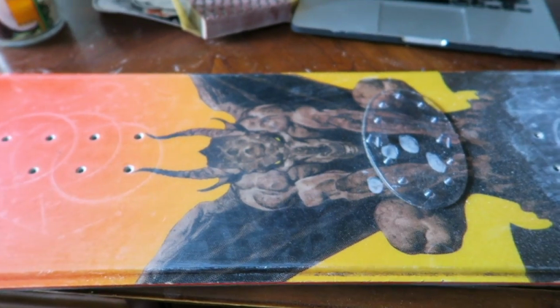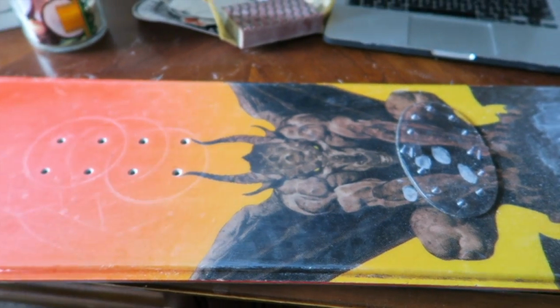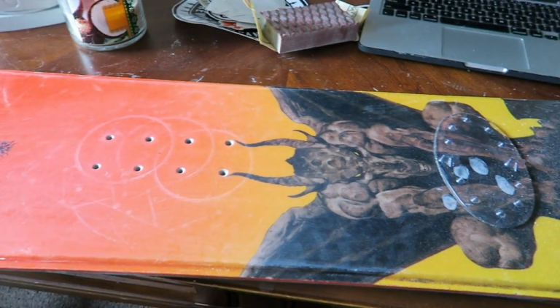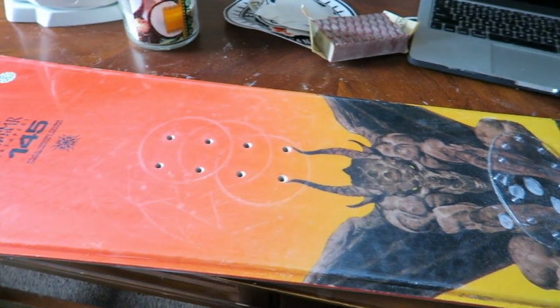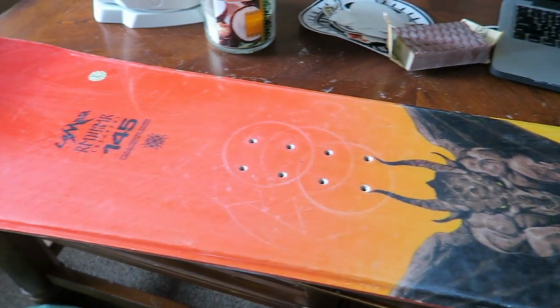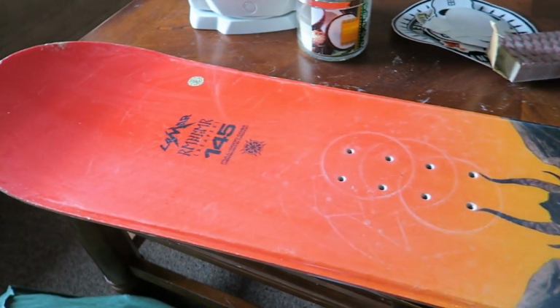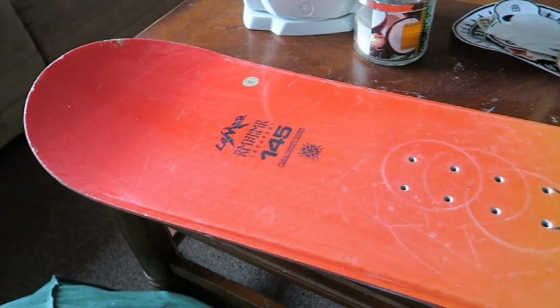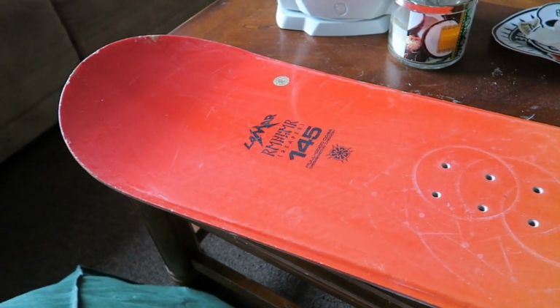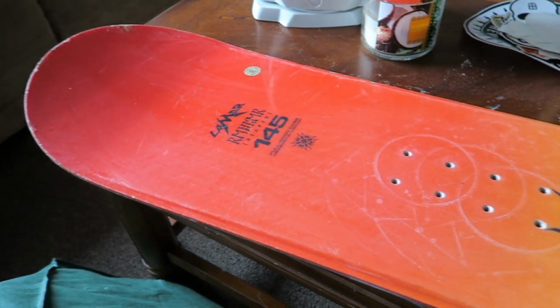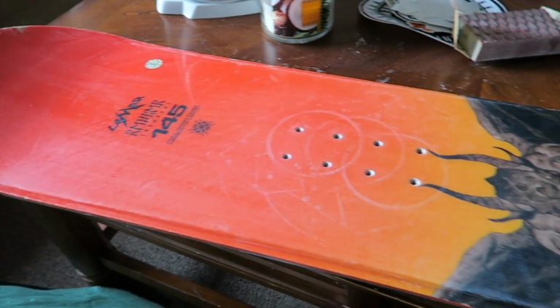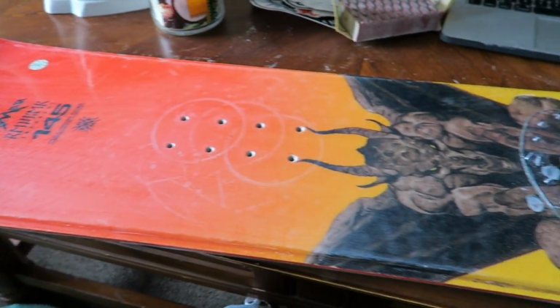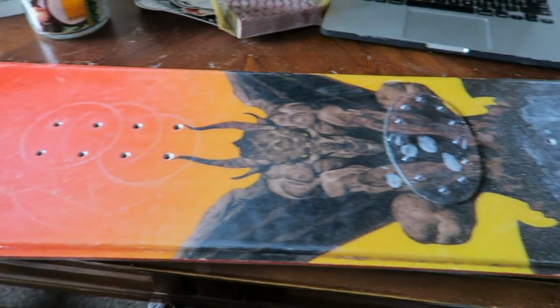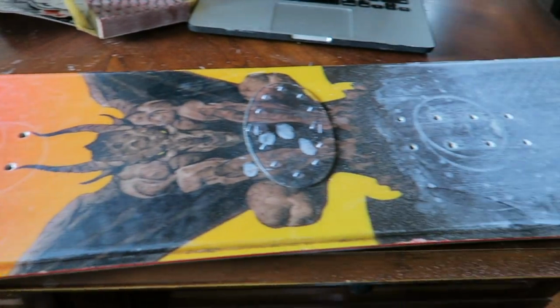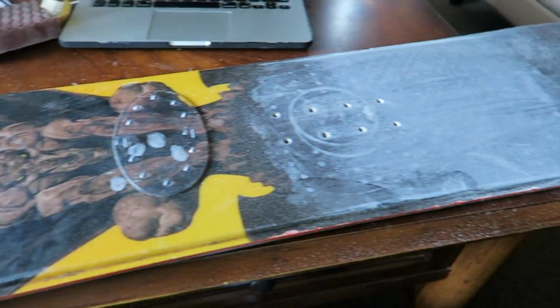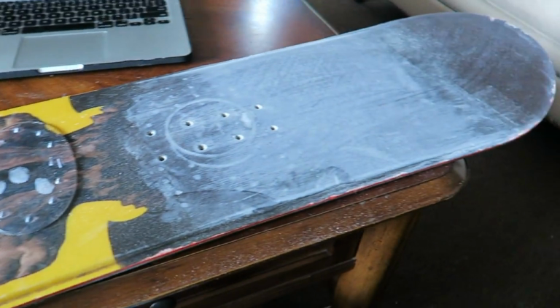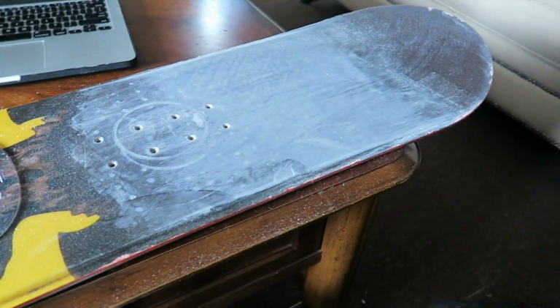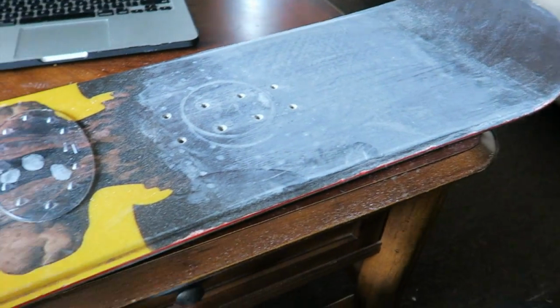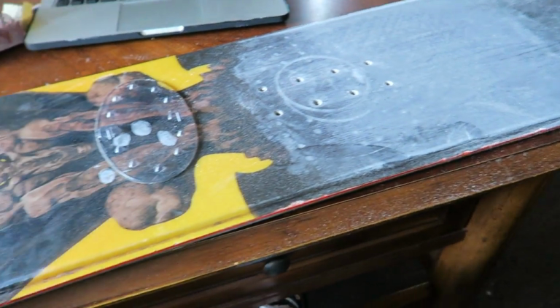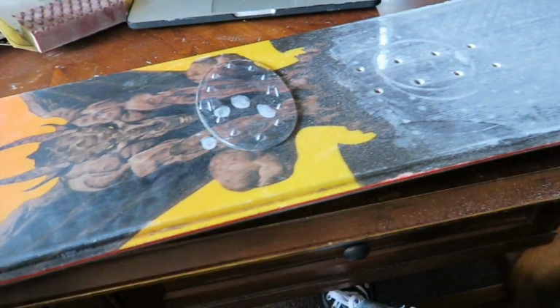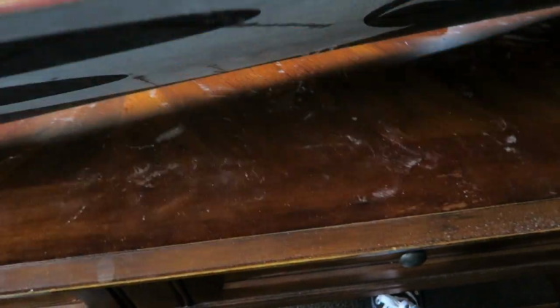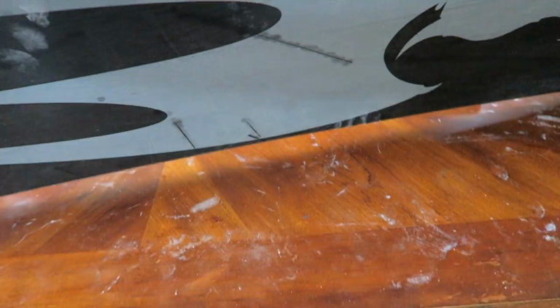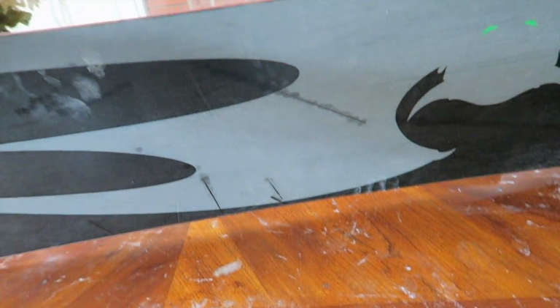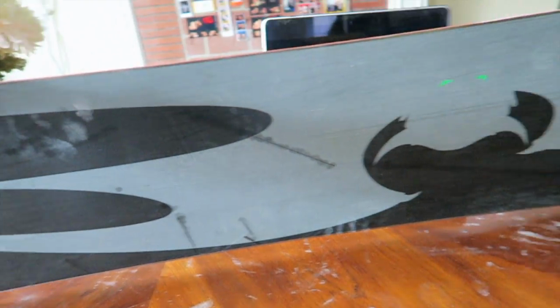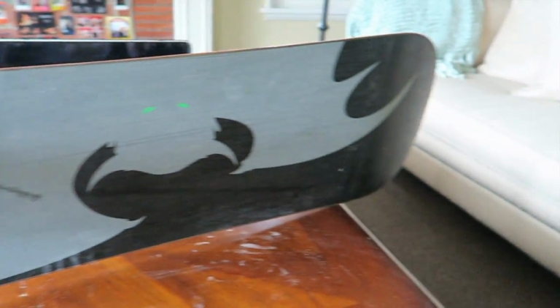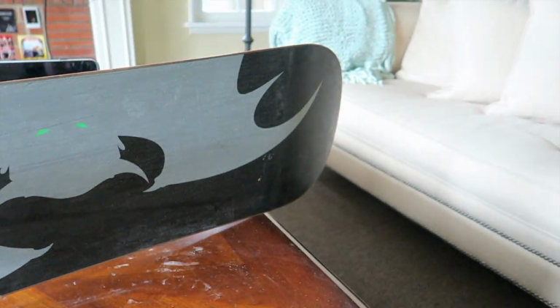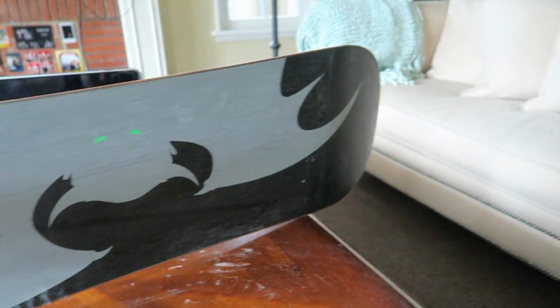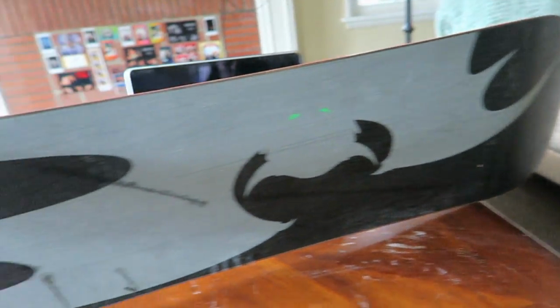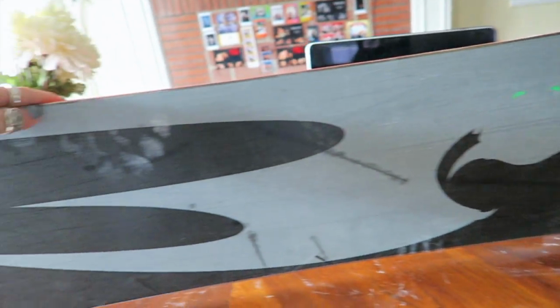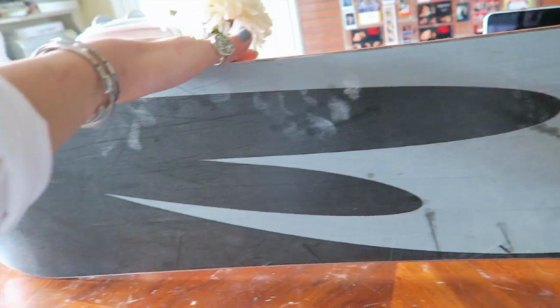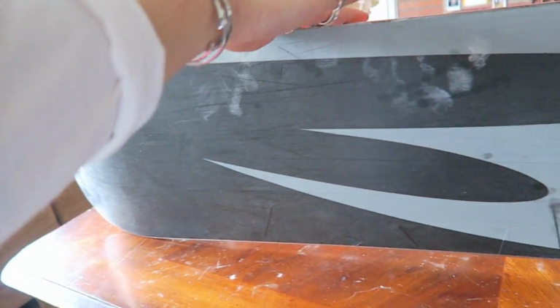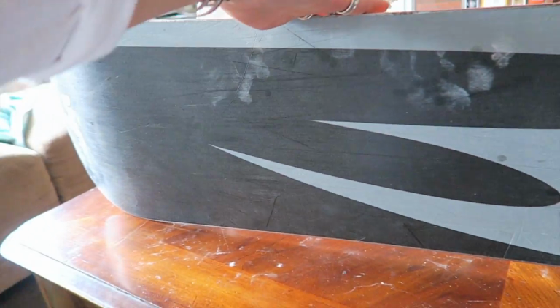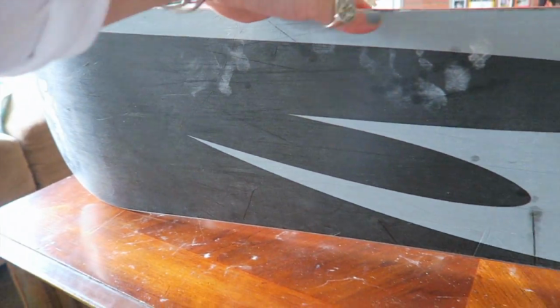So there is my snowboard. It's a Lamar Reaper board. I got this on Craigslist for 30 bucks.